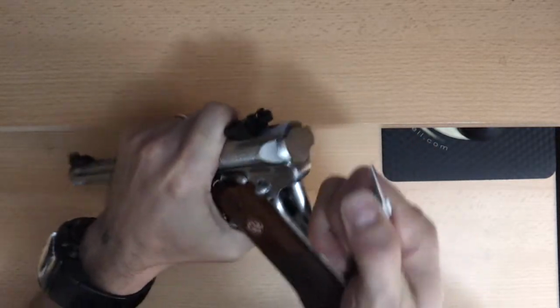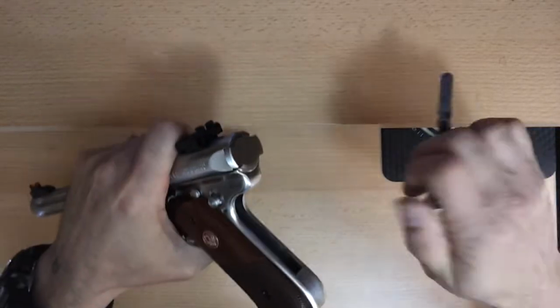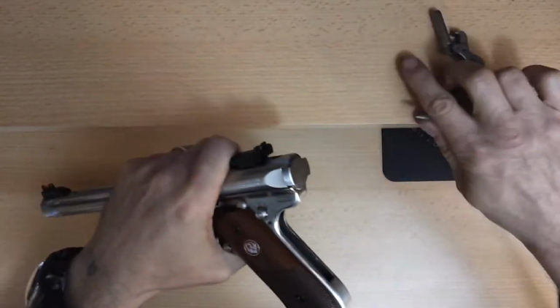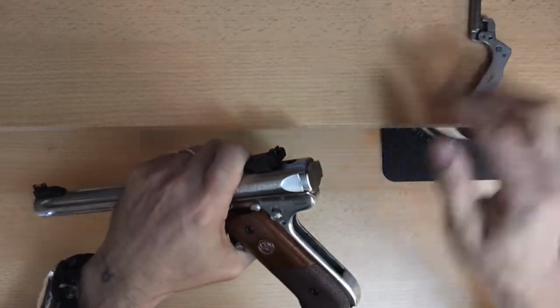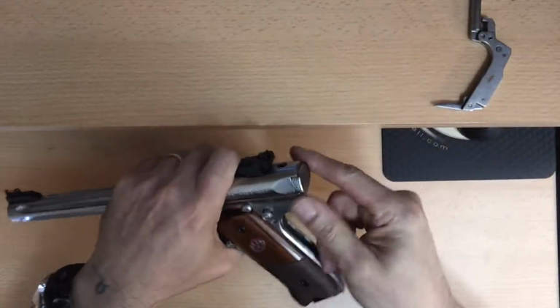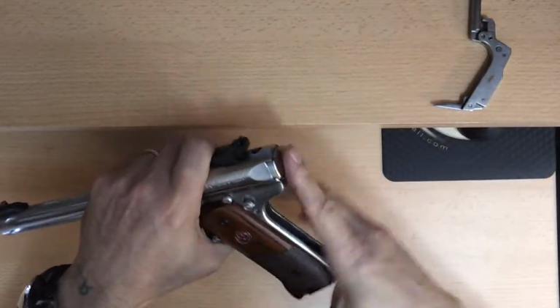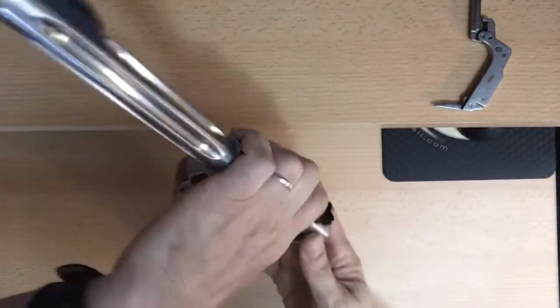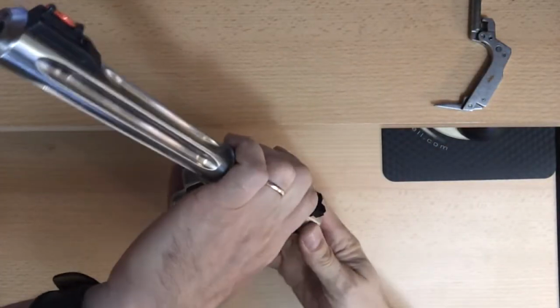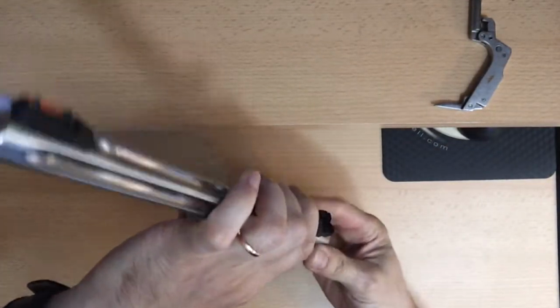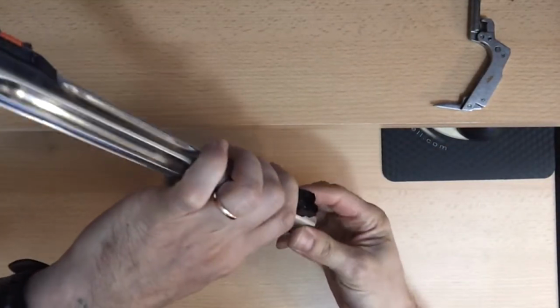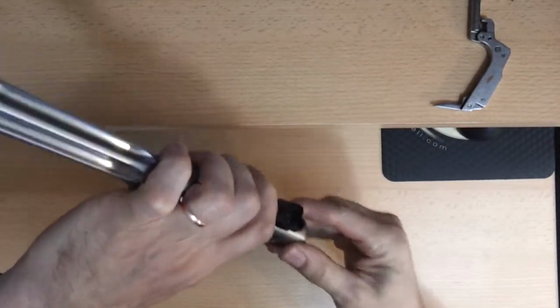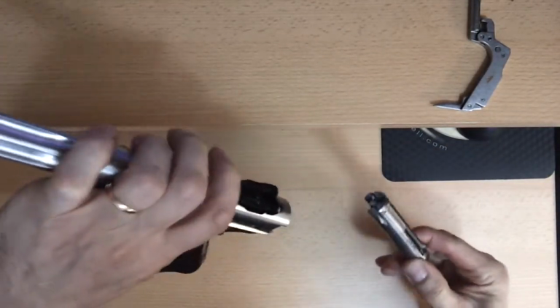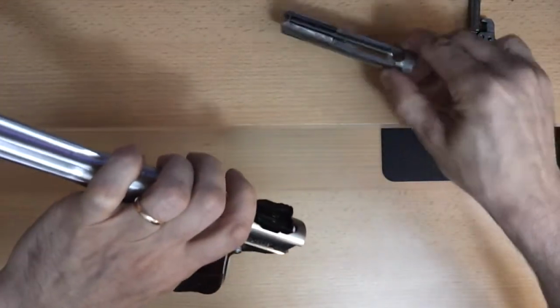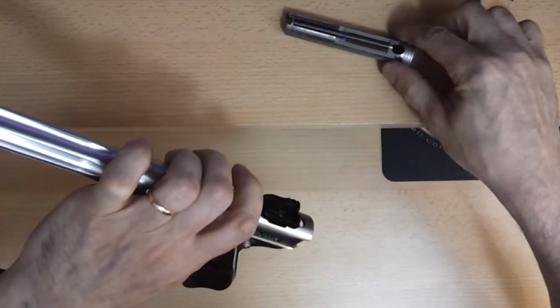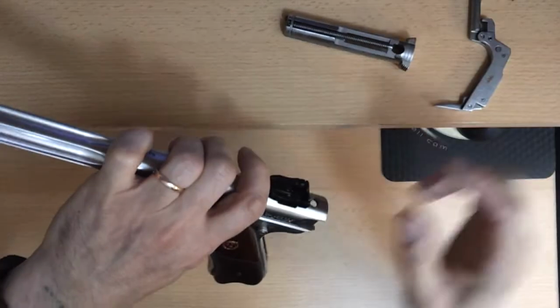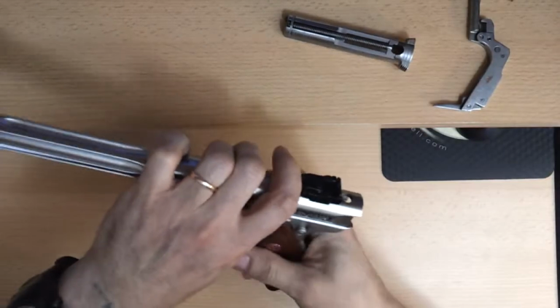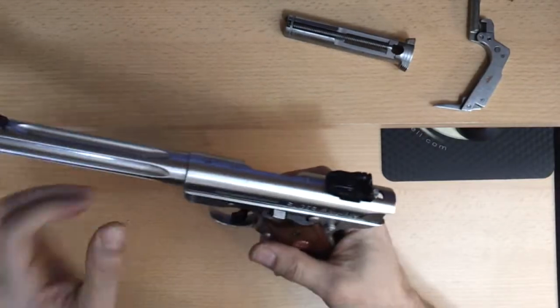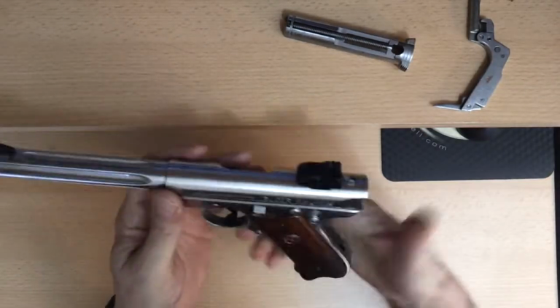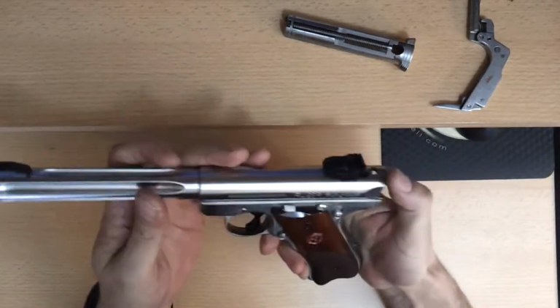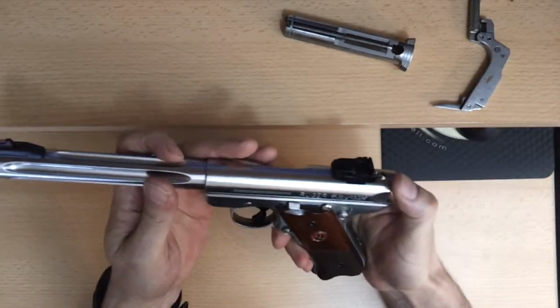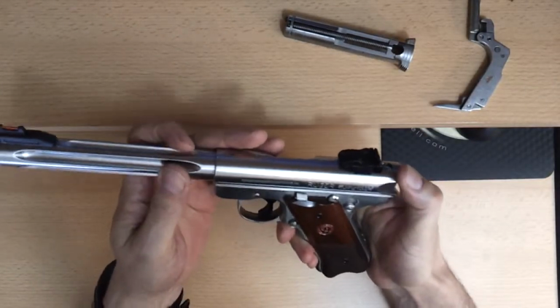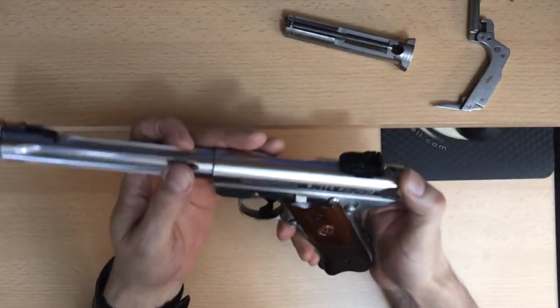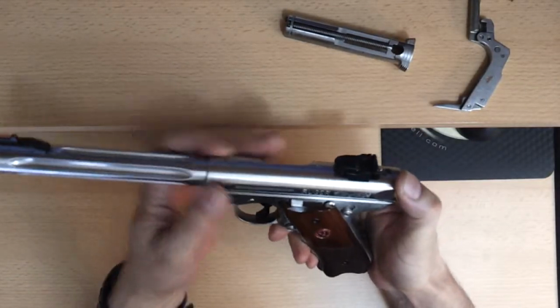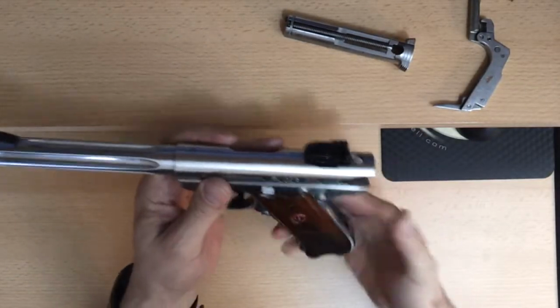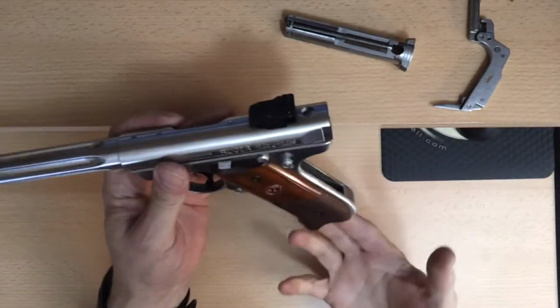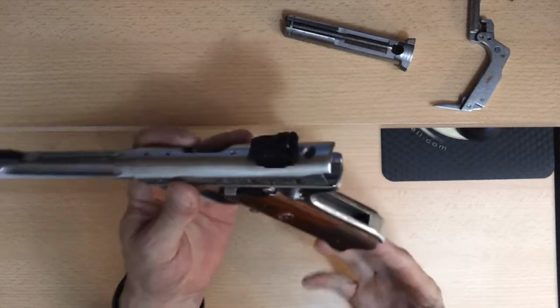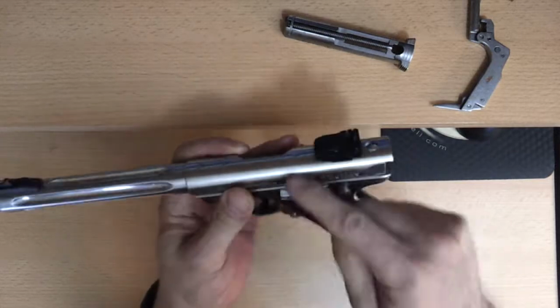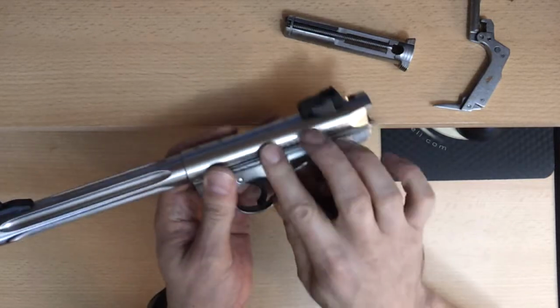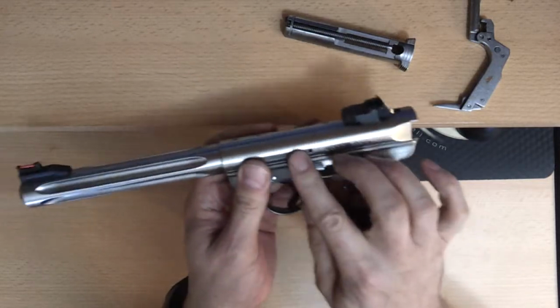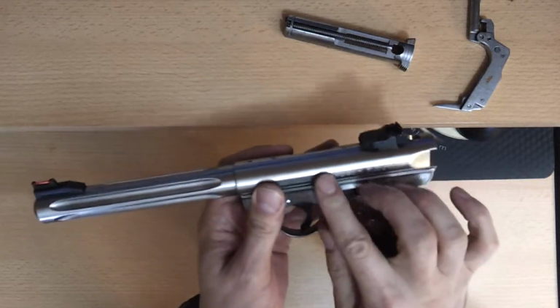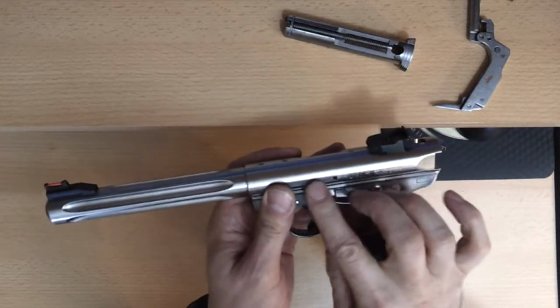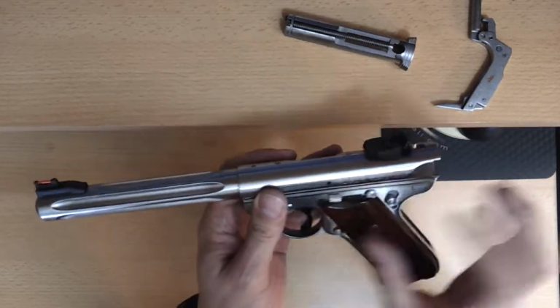There we go. To take the bolt out, tilt the gun like this and pull it out. Now we need to remove the barrel, but we won't be able to because the magazine is in the way of the barrel — it's right inside here.